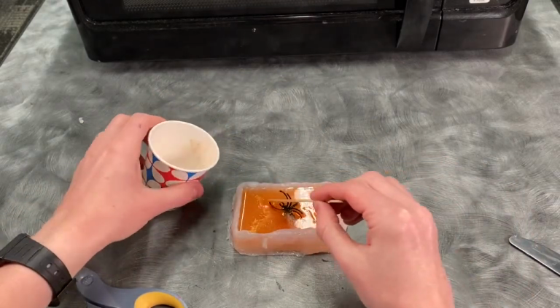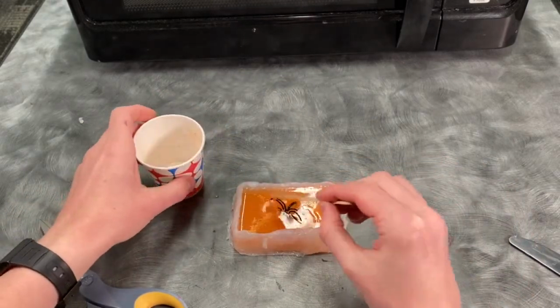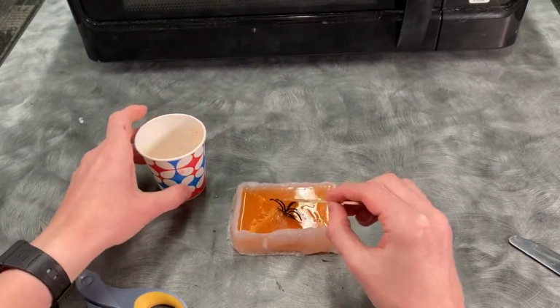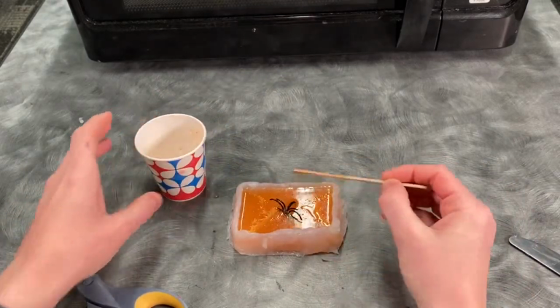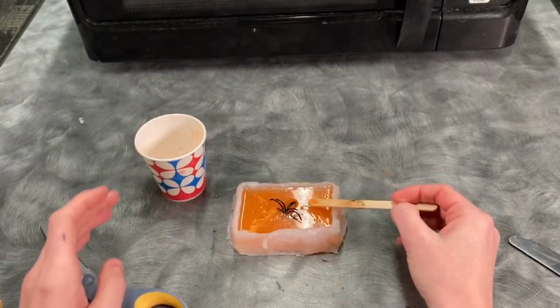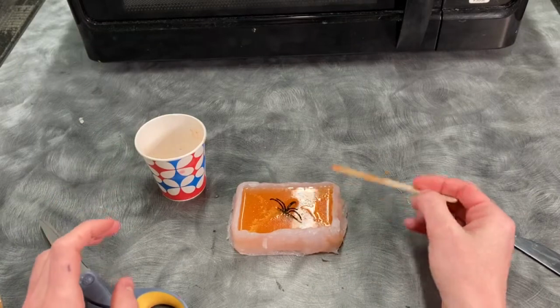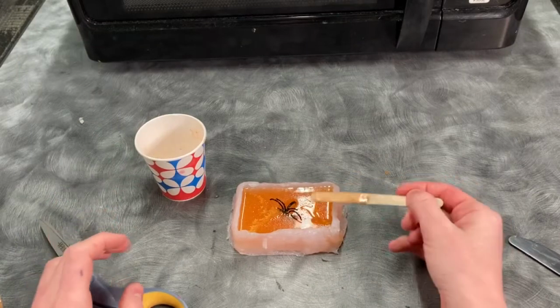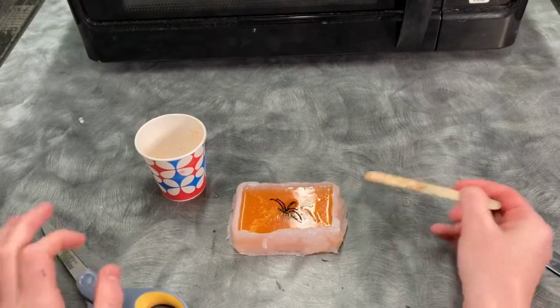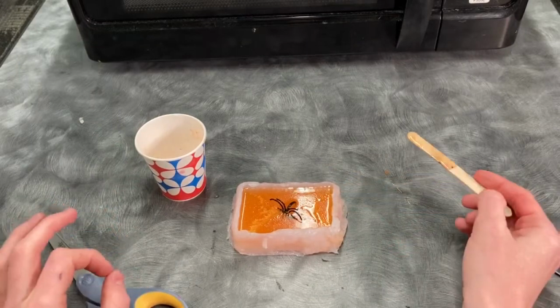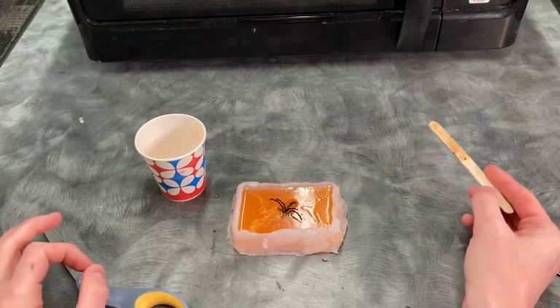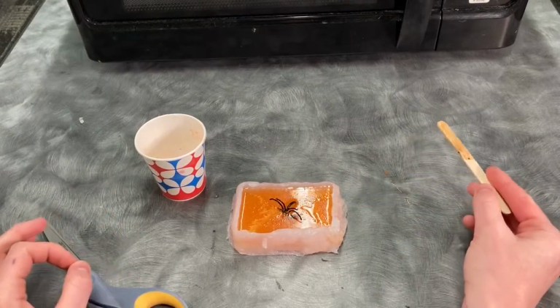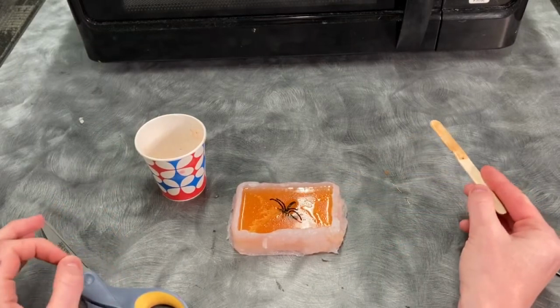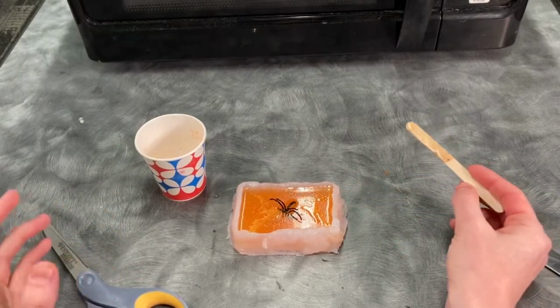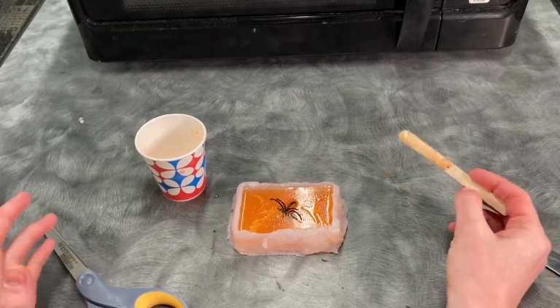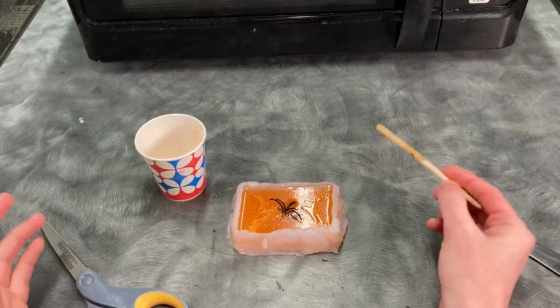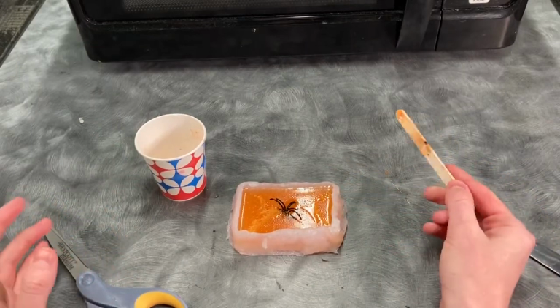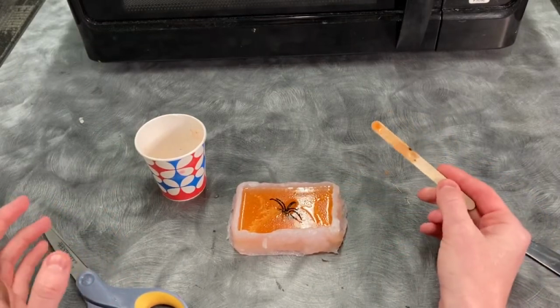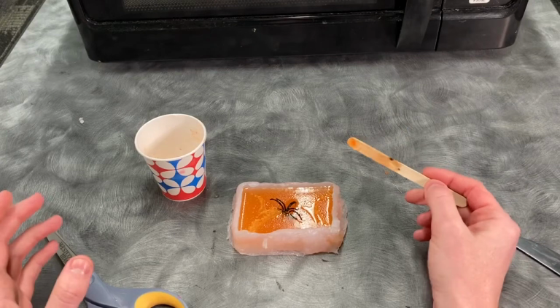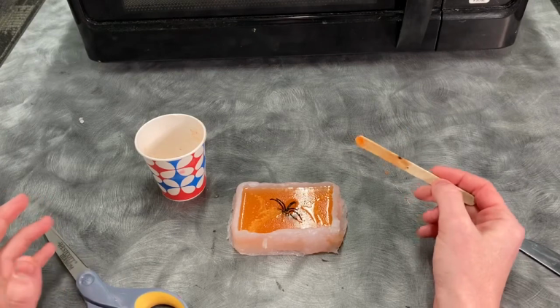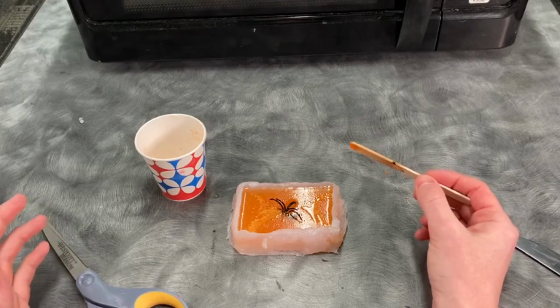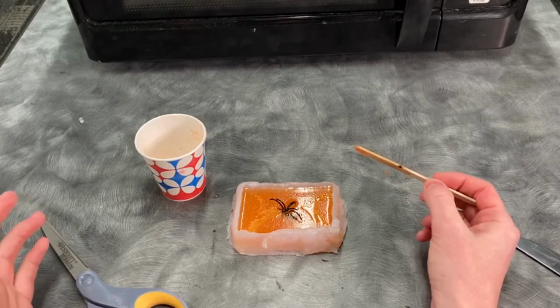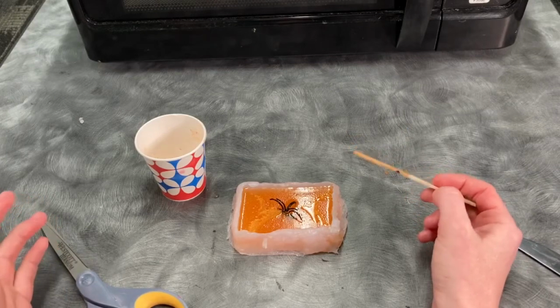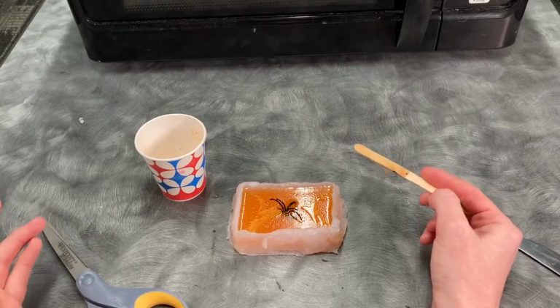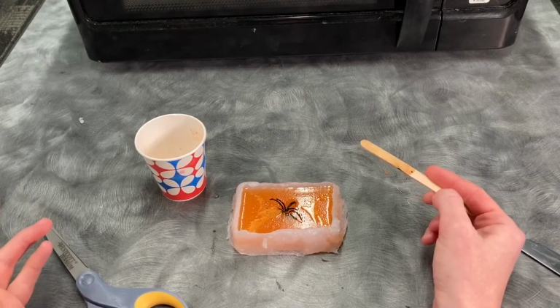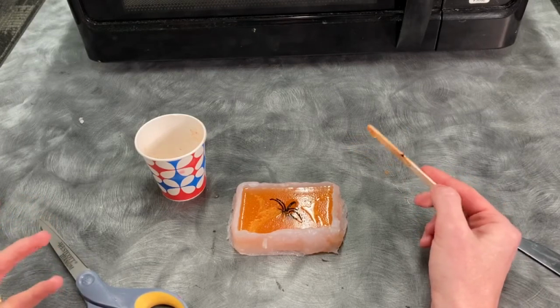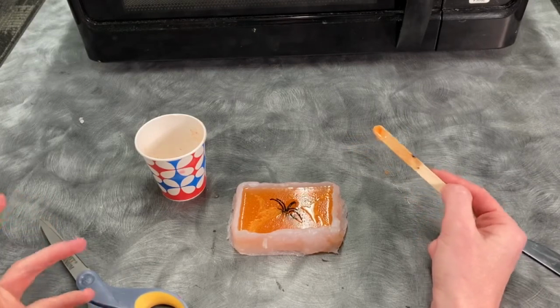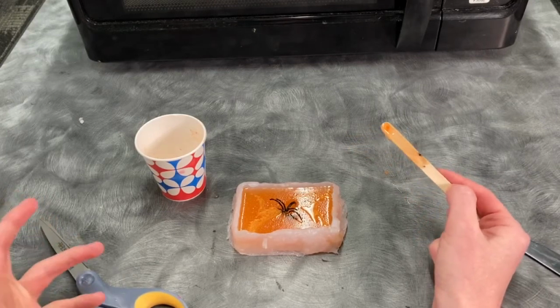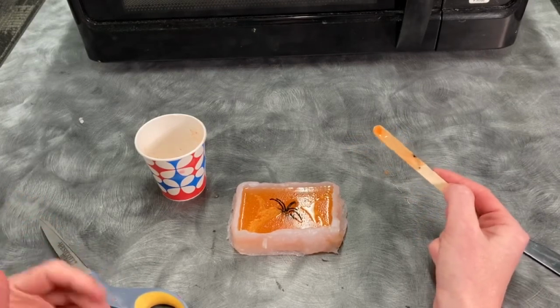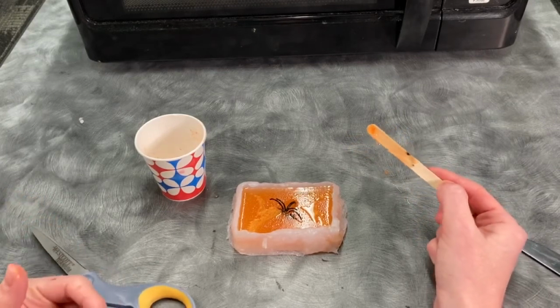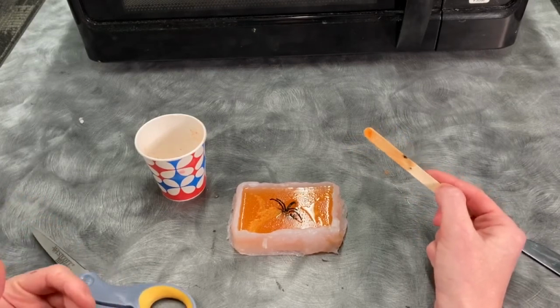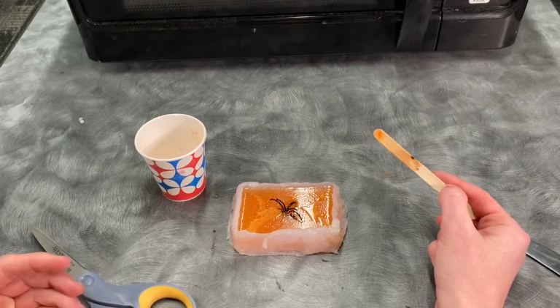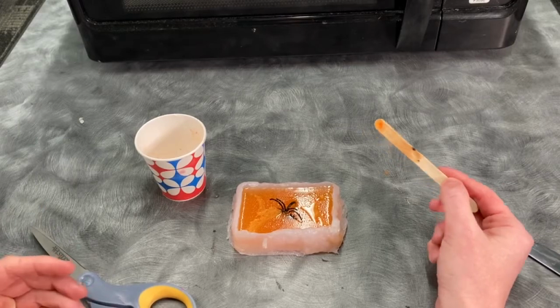You want to go ahead and leave this sit for a bare minimum of two hours. If you're impatient and try to pull it out before then, it's just going to be a liquid gobbledy mess you don't want to work with. I would personally leave it overnight before you do anything with it.